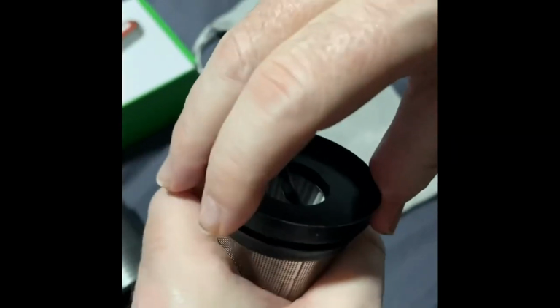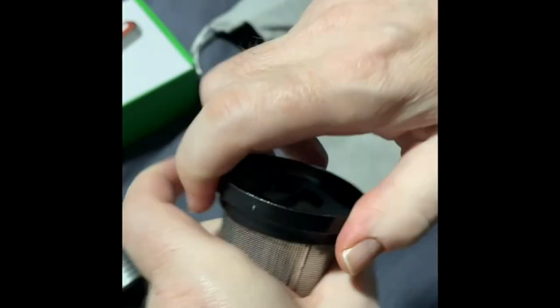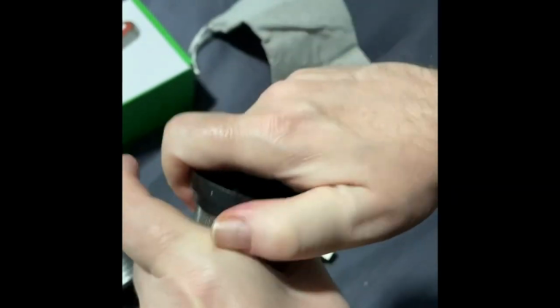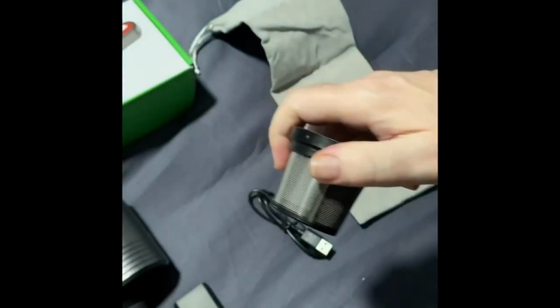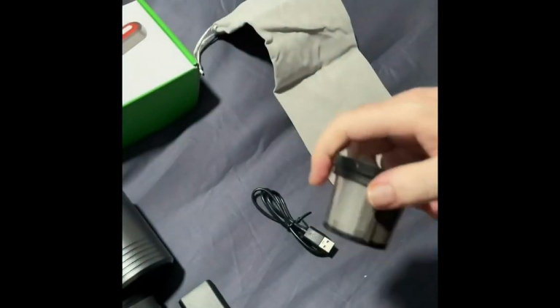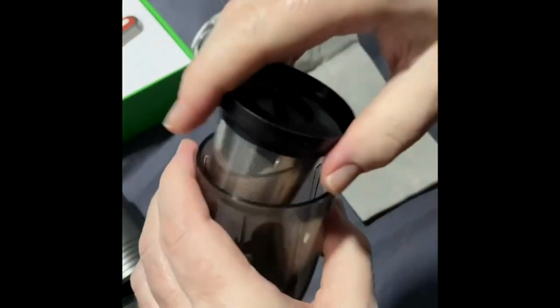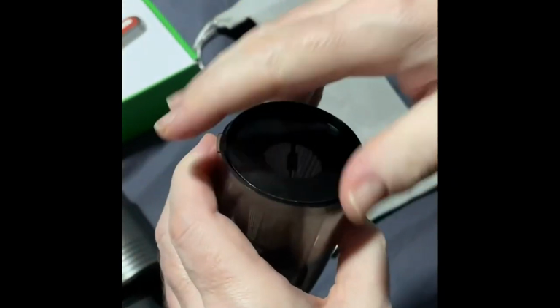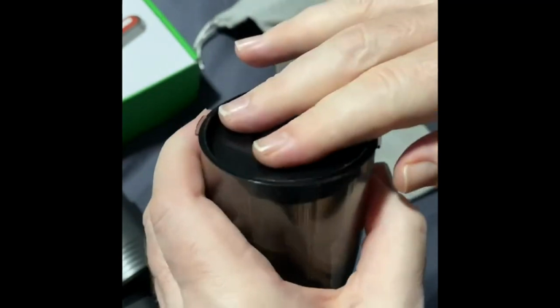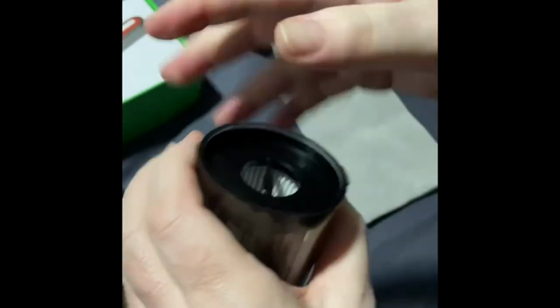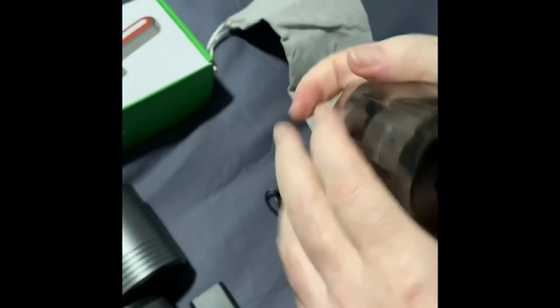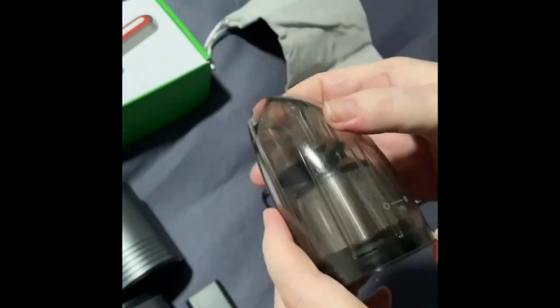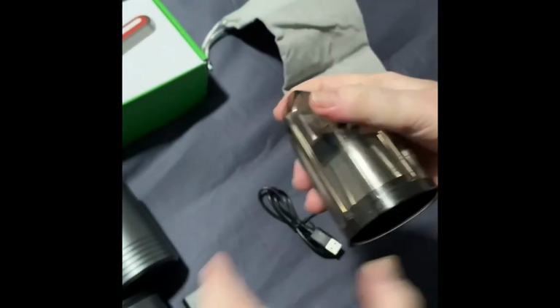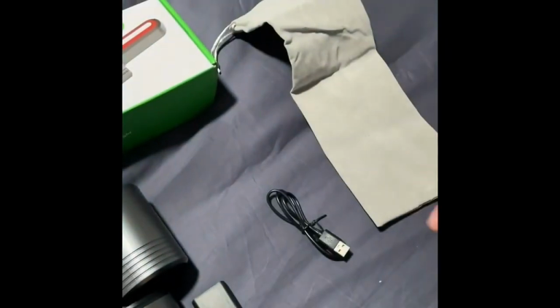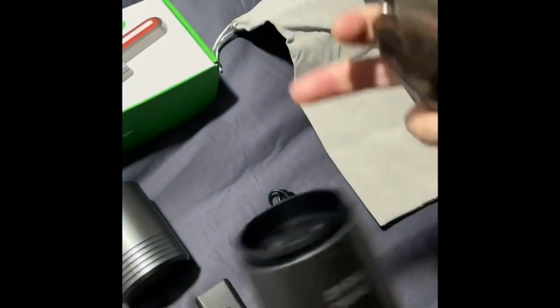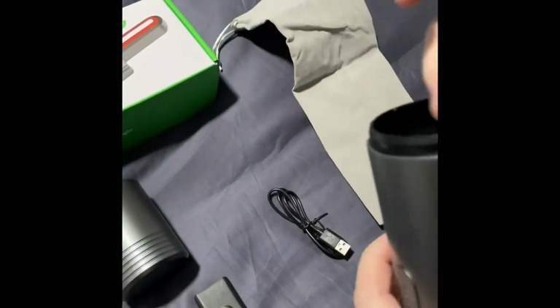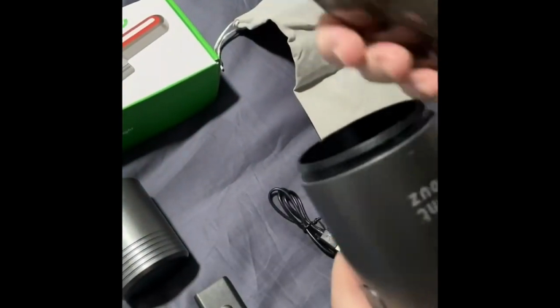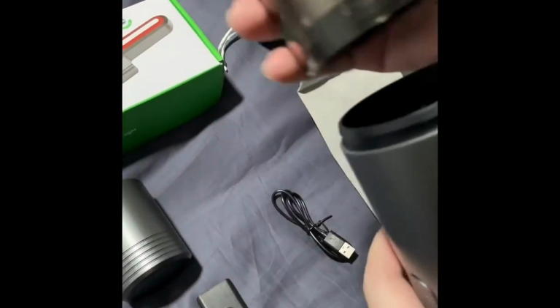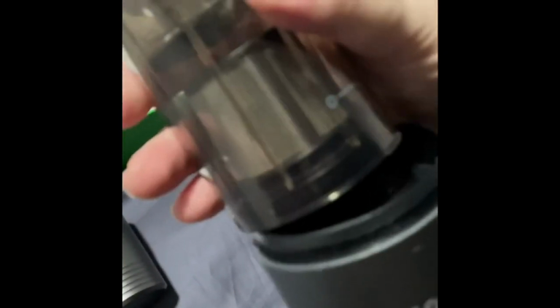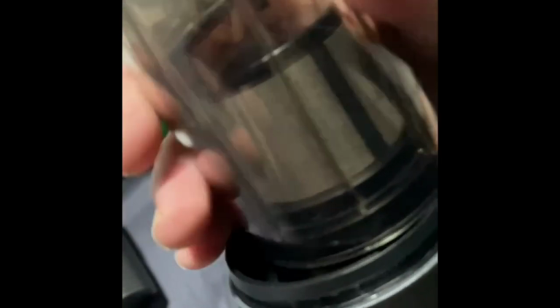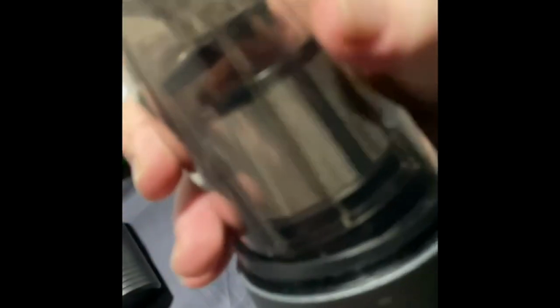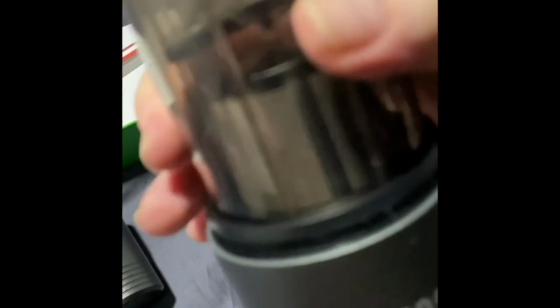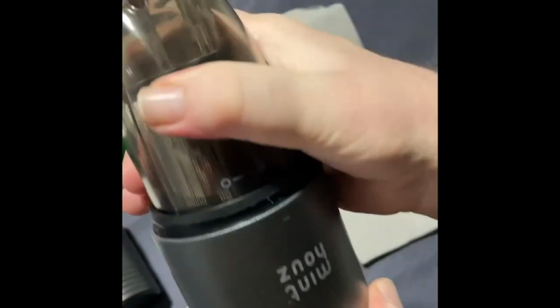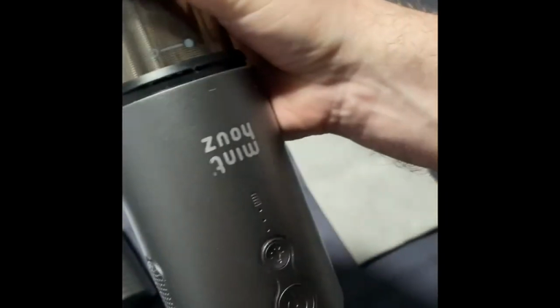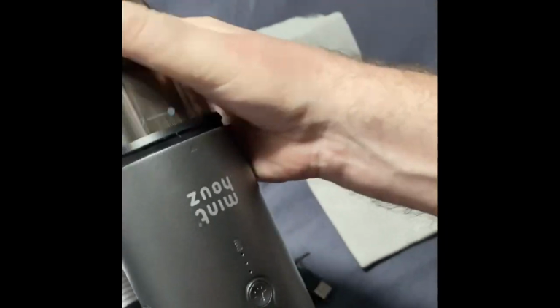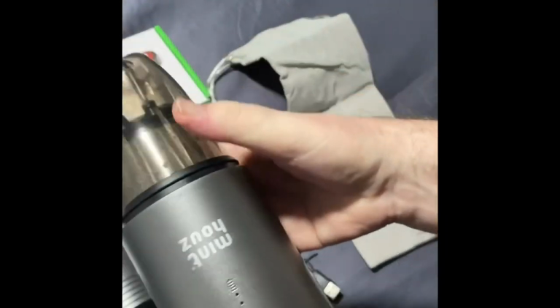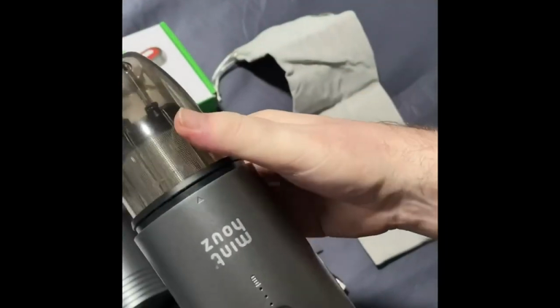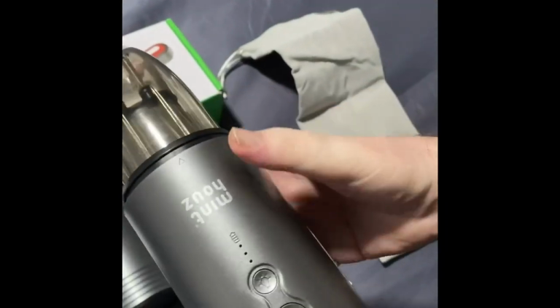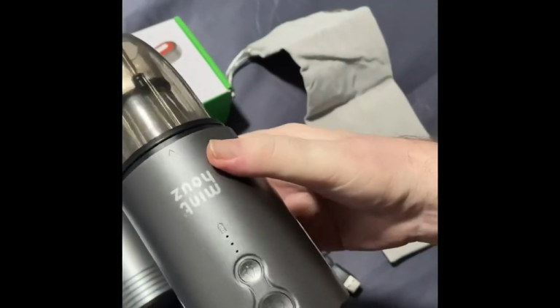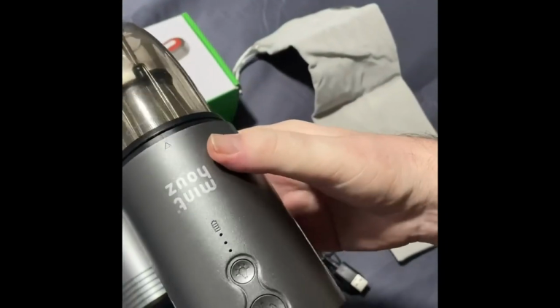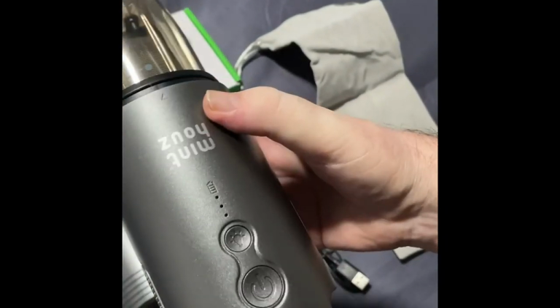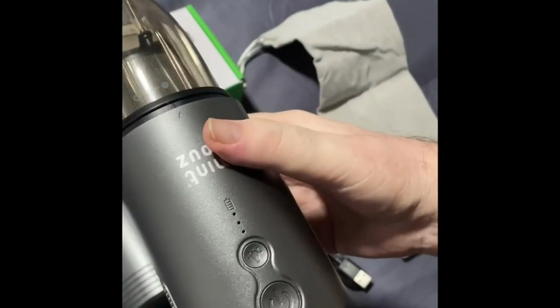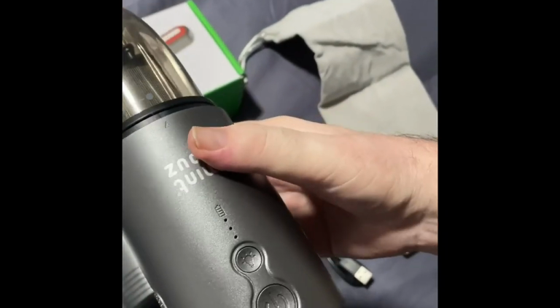Just twist back in, twist that back into there, and then back into there. Nice and easy to insert the filter right in the container.